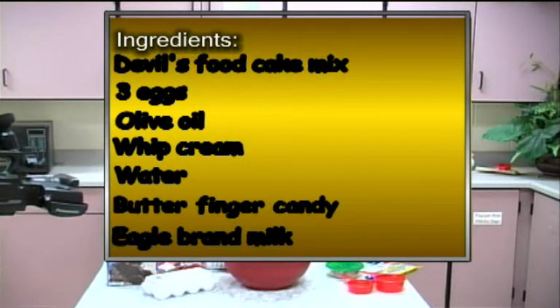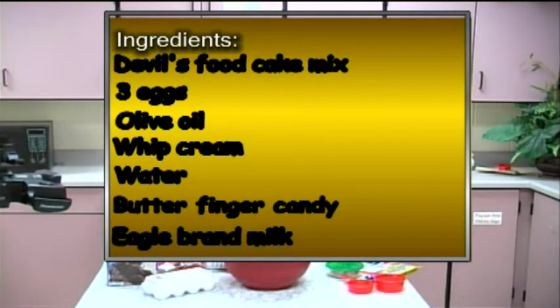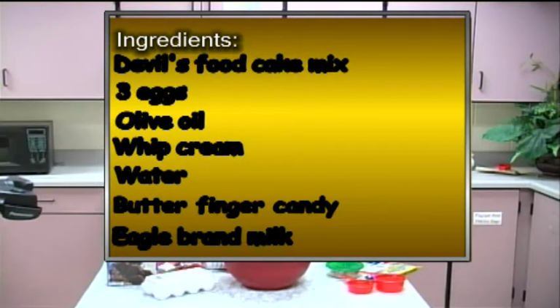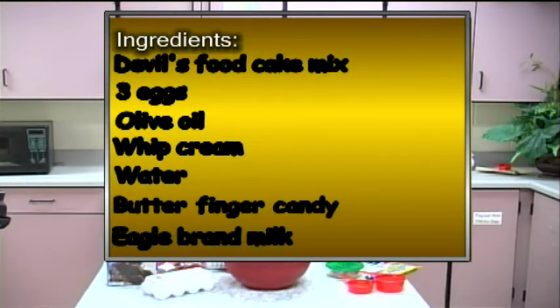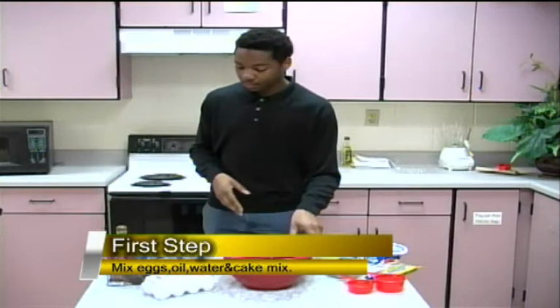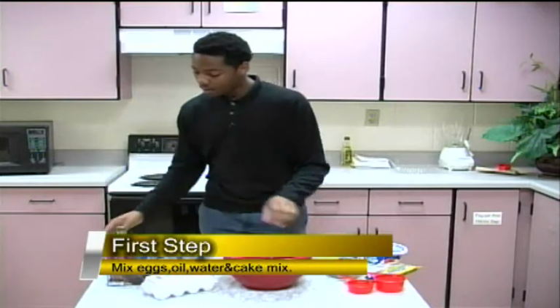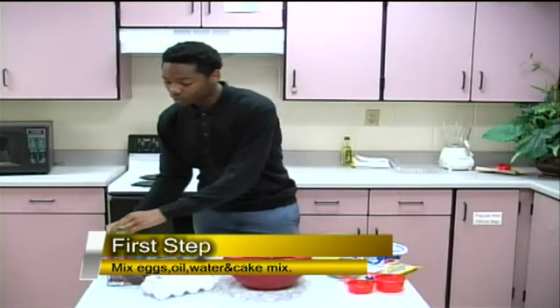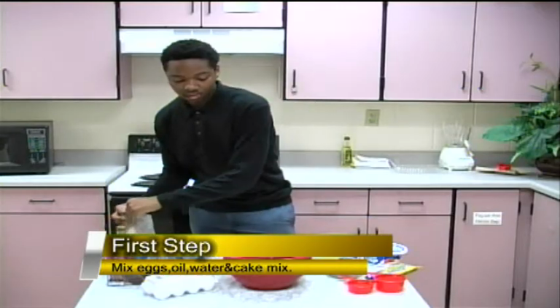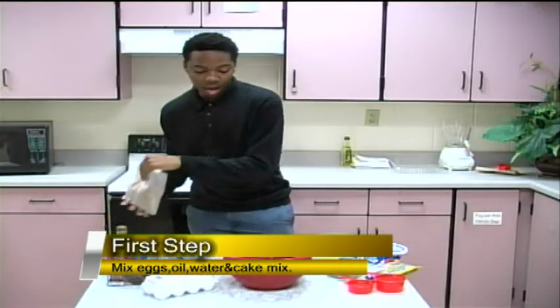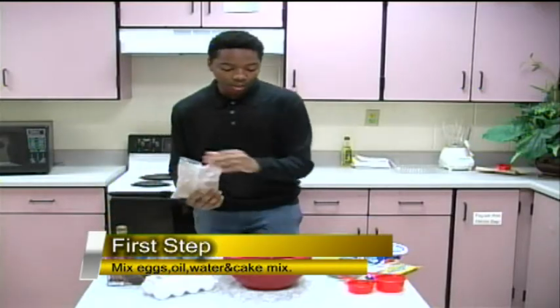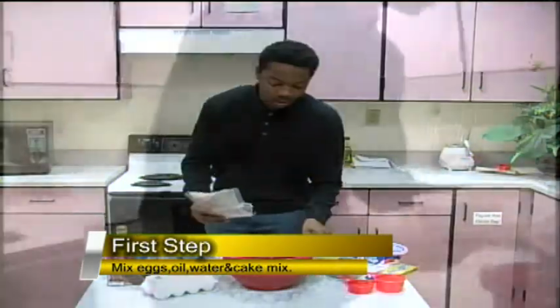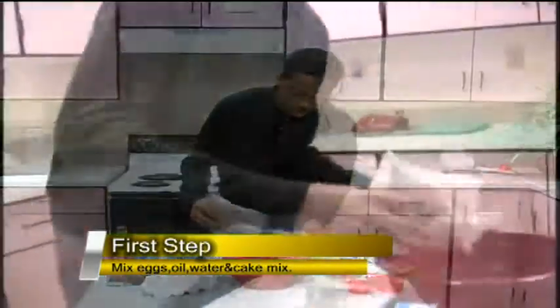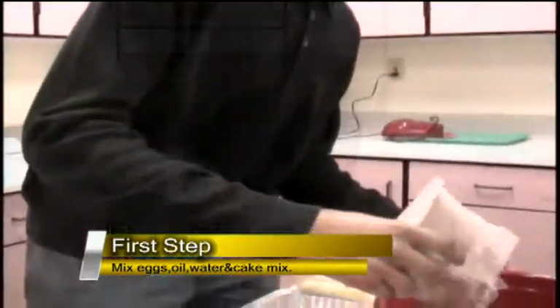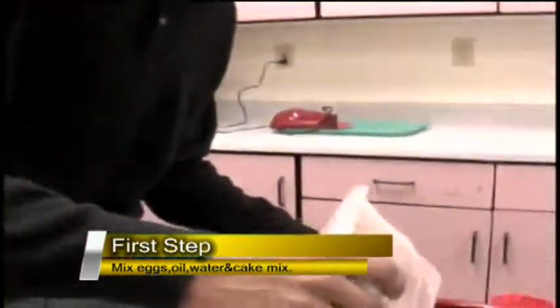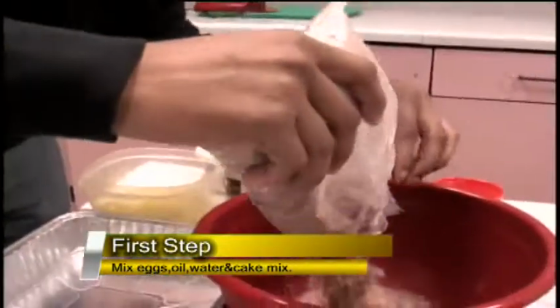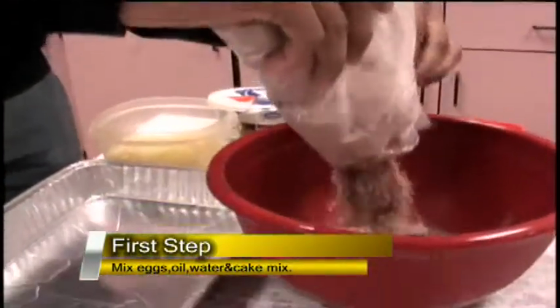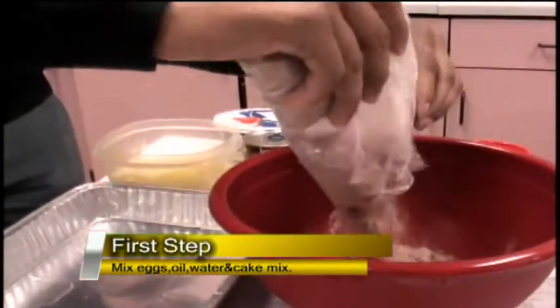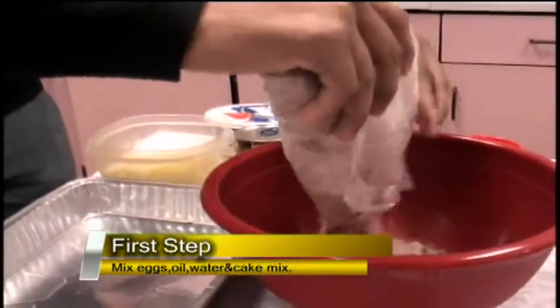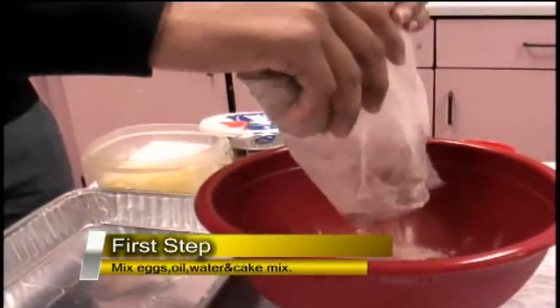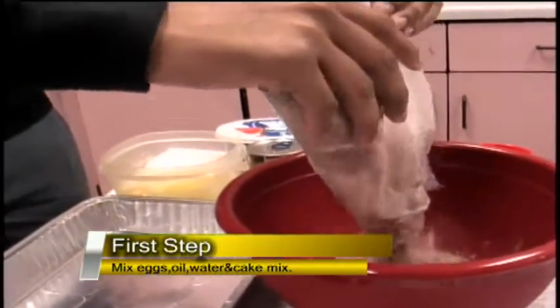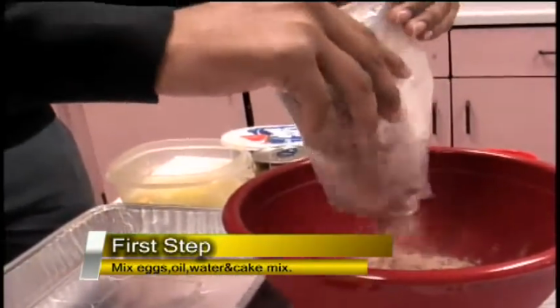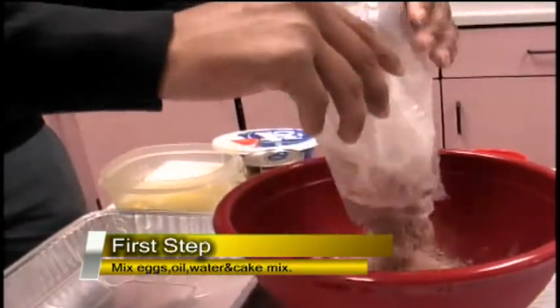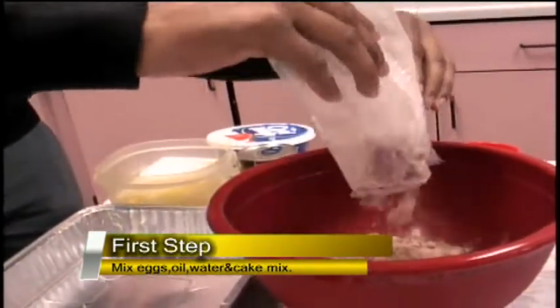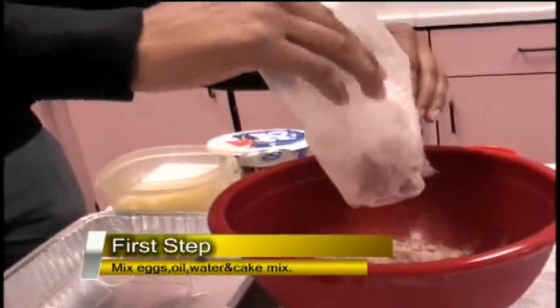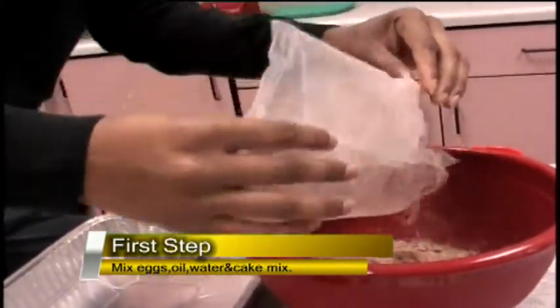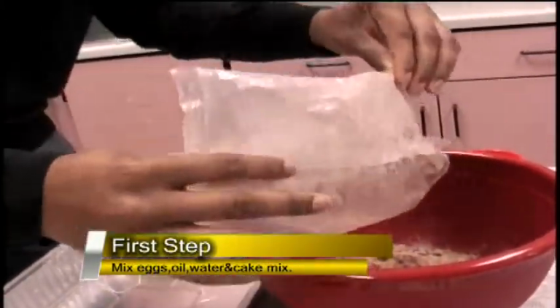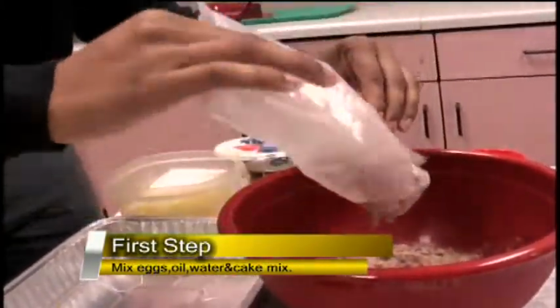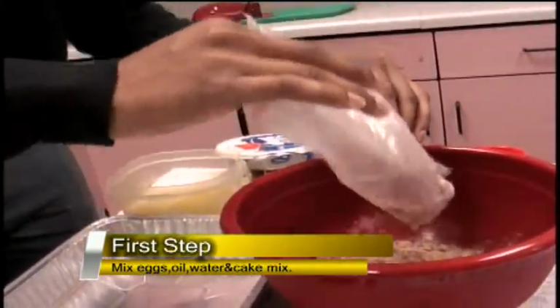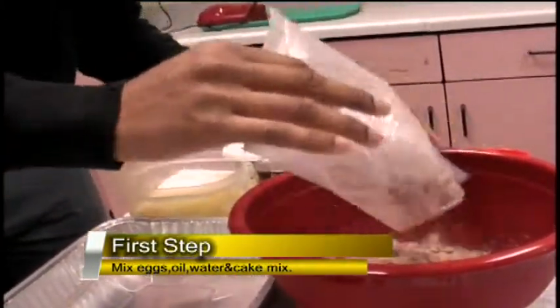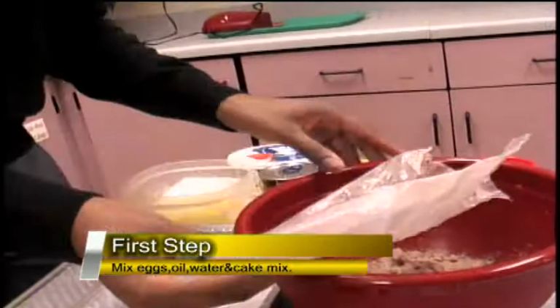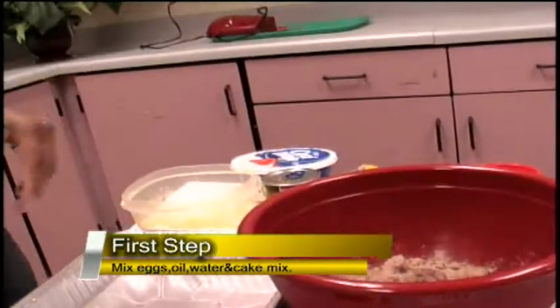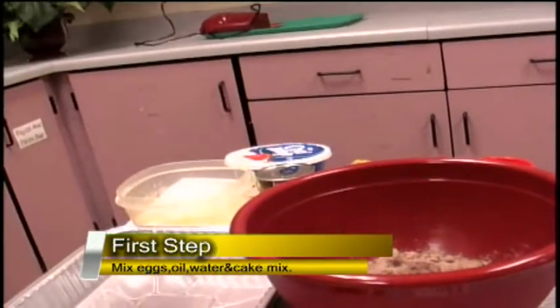All right, let's get started. First you want to mix all your ingredients into one big mixing bowl. There's no specific way that you have to mix the ingredients into the bowl because it's all going to come out the same way.